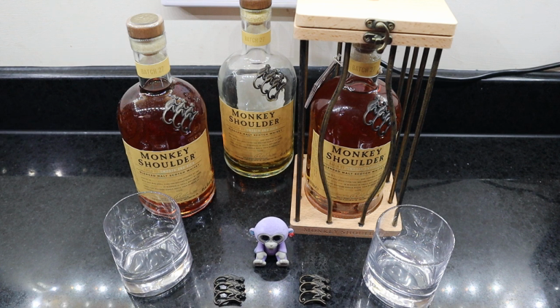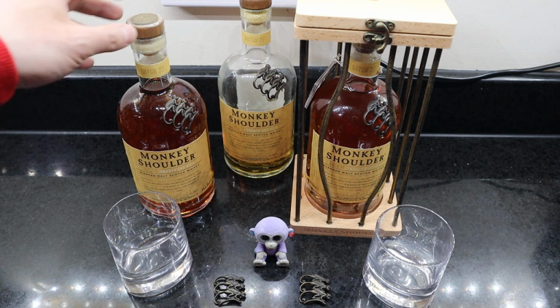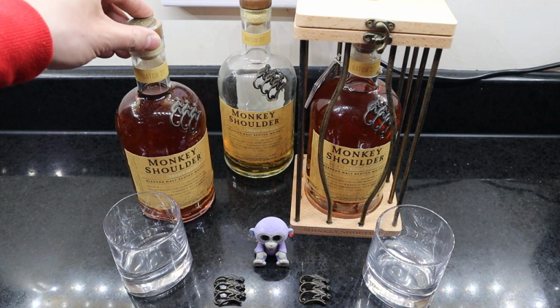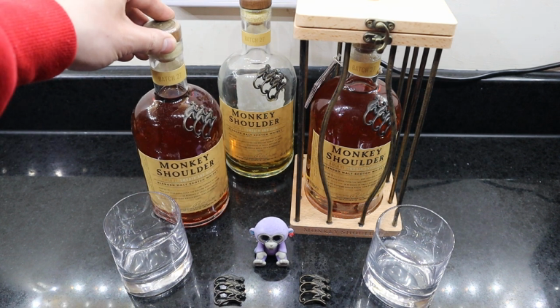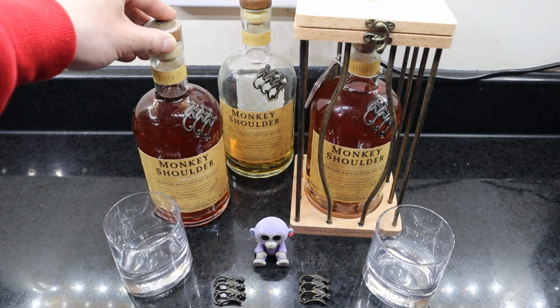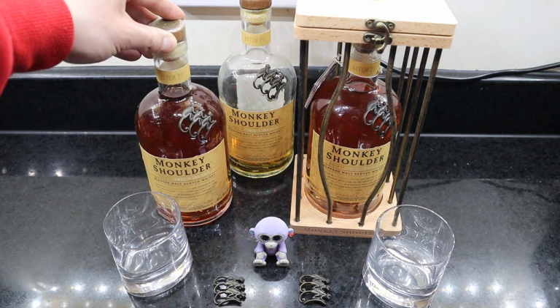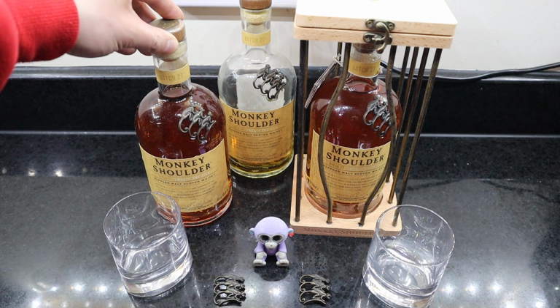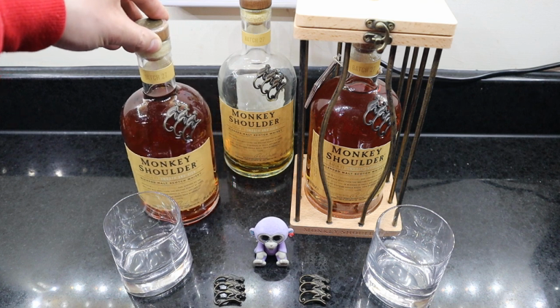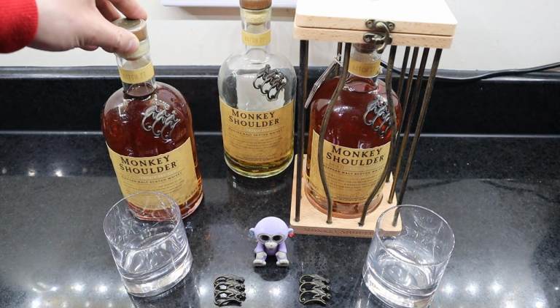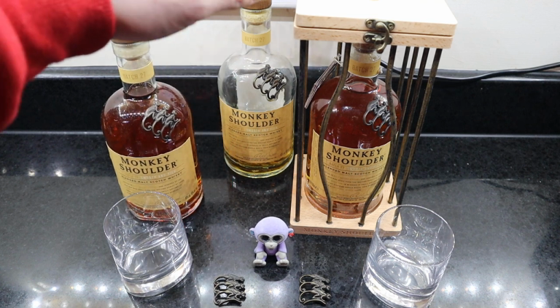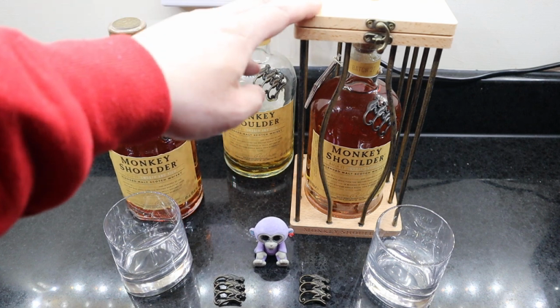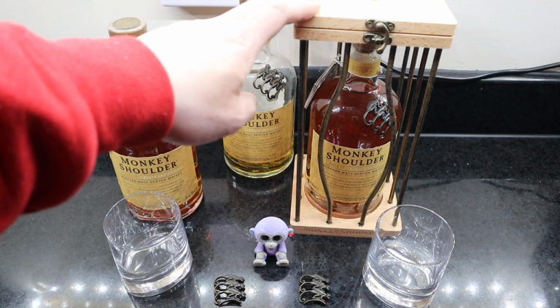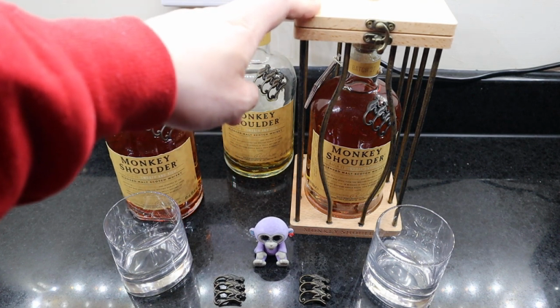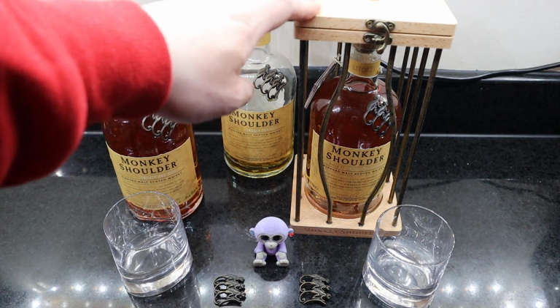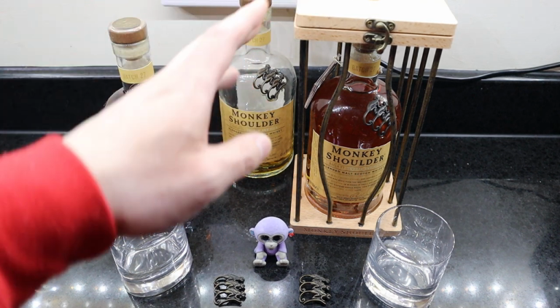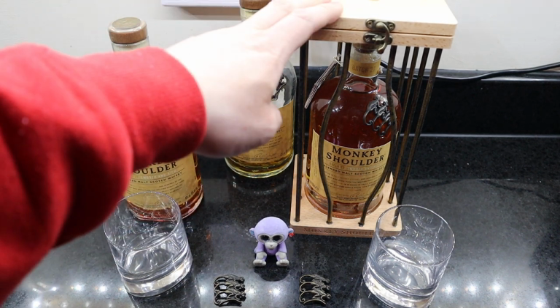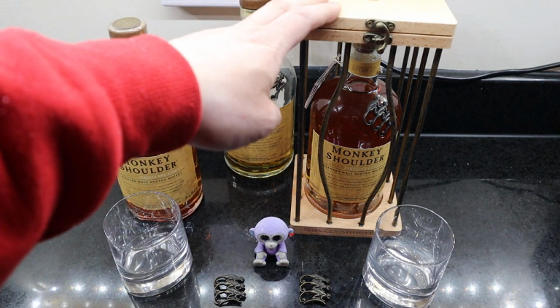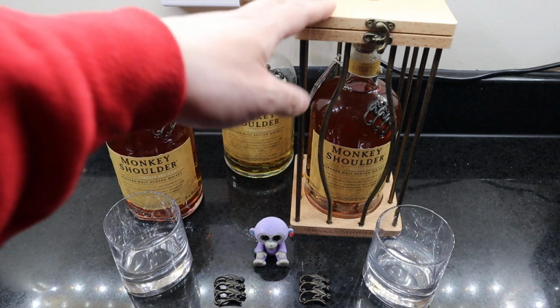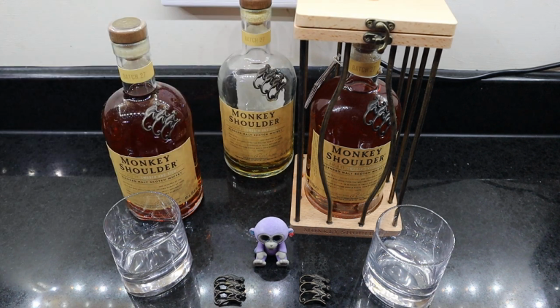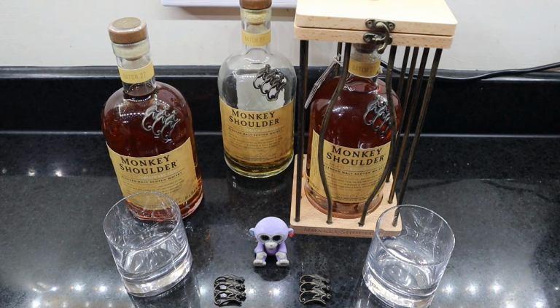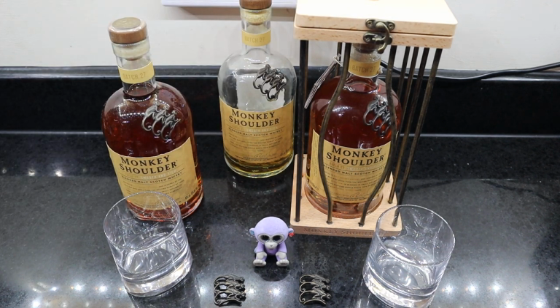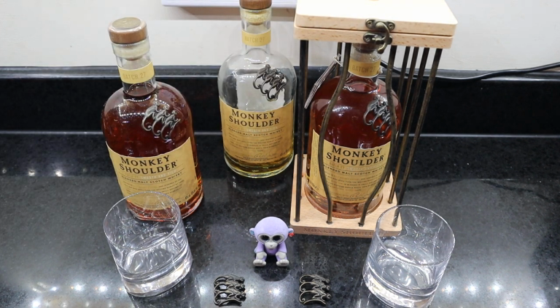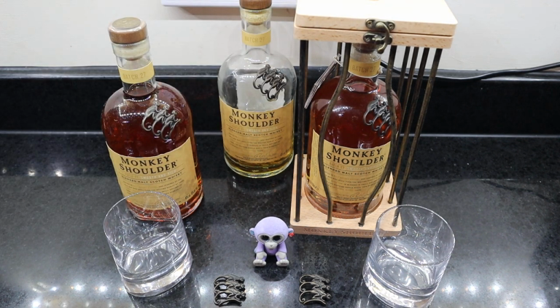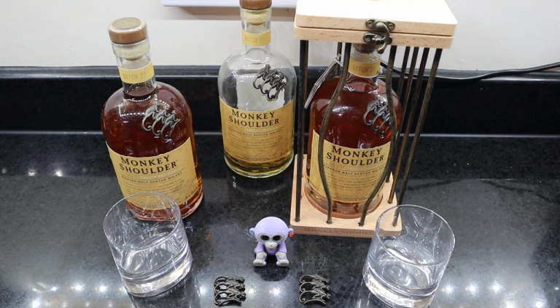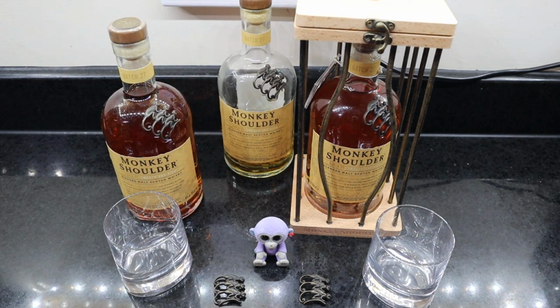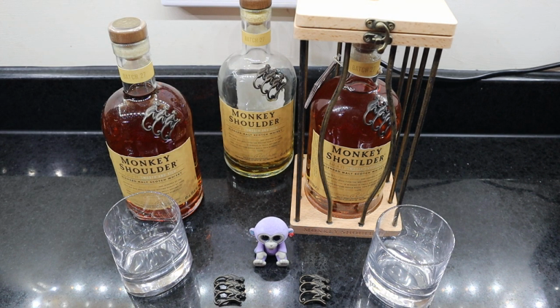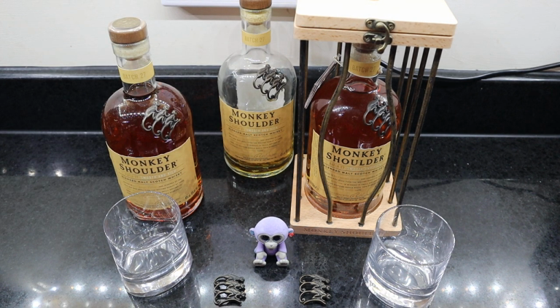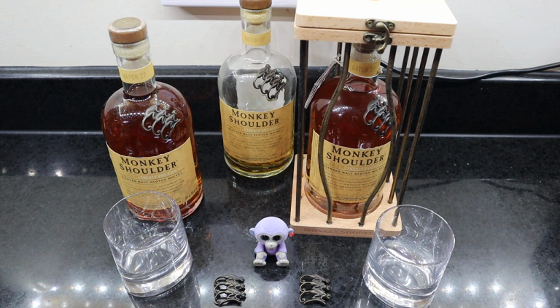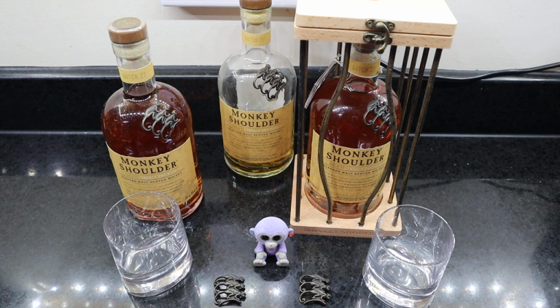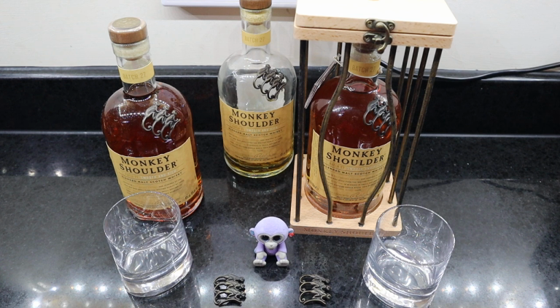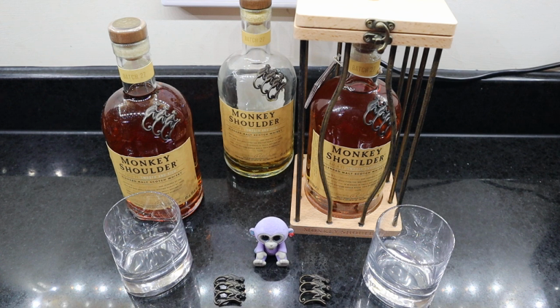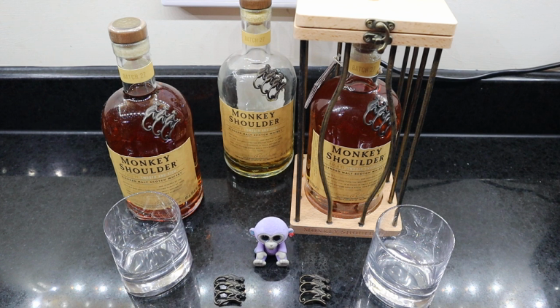Normally you buy them as a bottle like this, but recently they've brought out this display one, which is pretty nice. They actually brought out another big one called the Gorilla Monkey Shoulder — it's a huge bottle, about £400 or so.